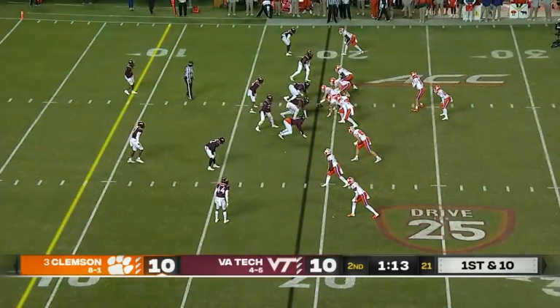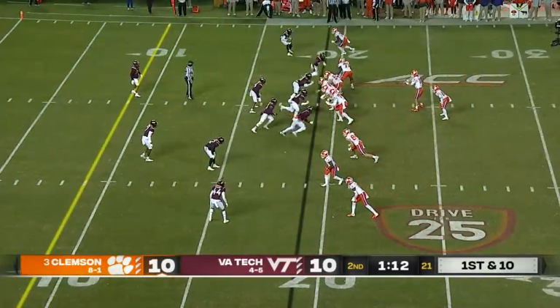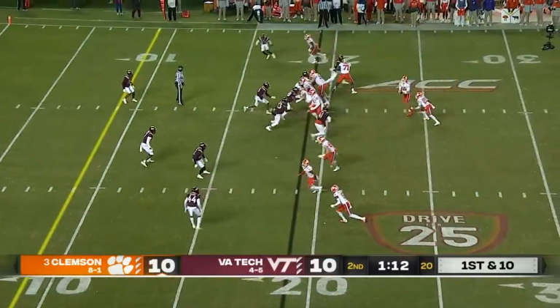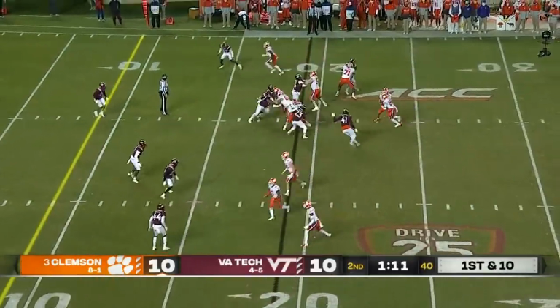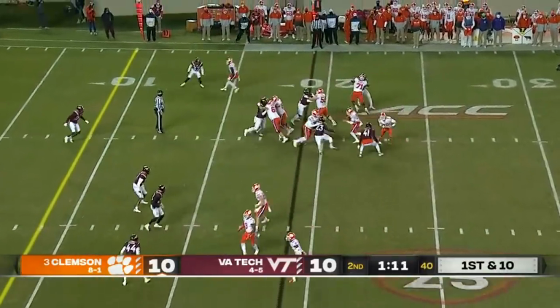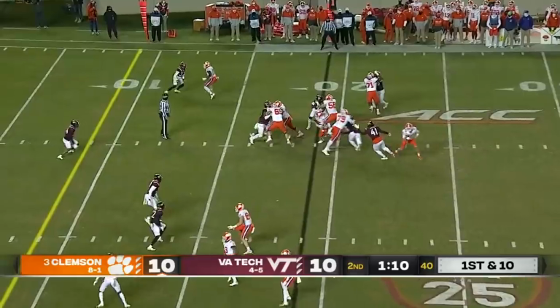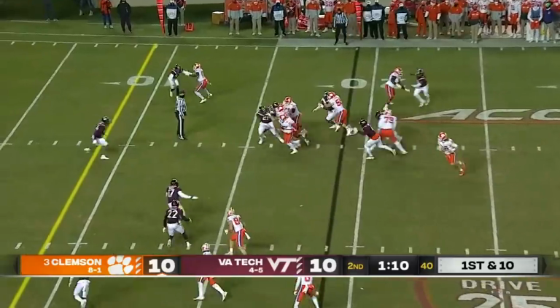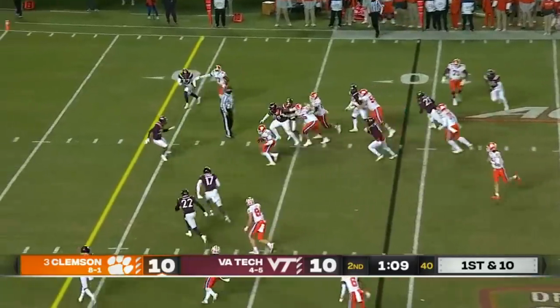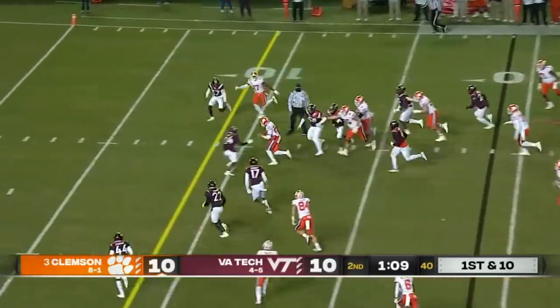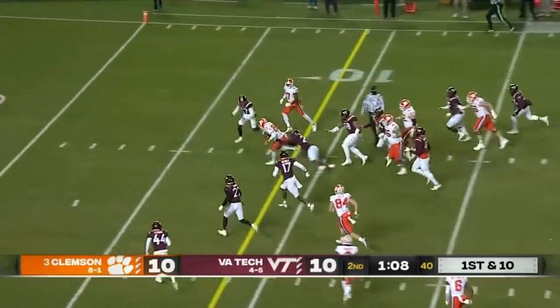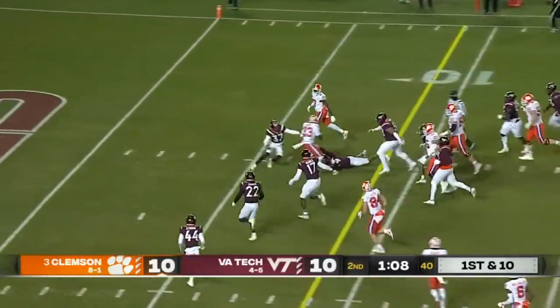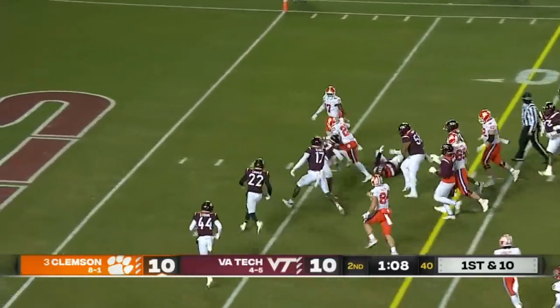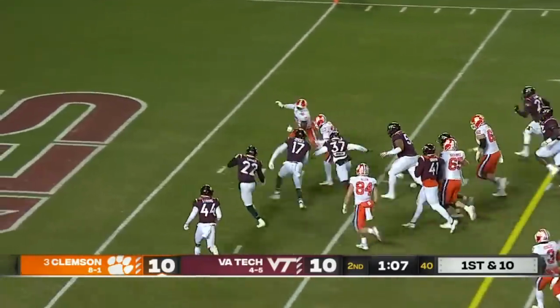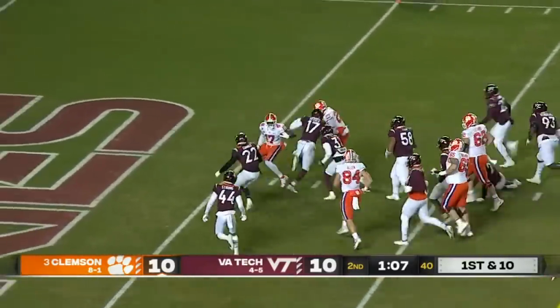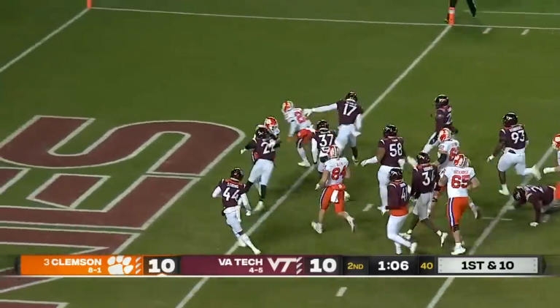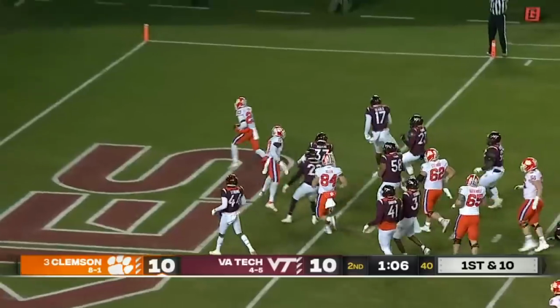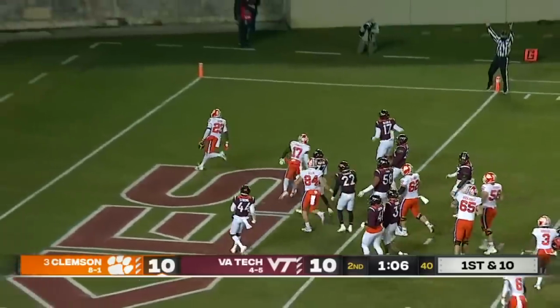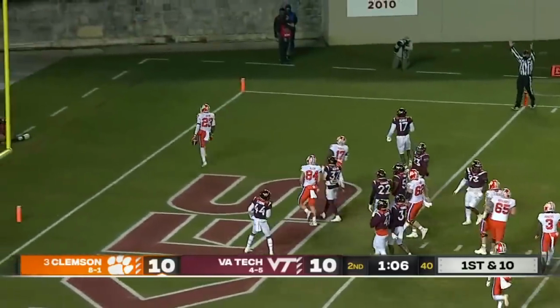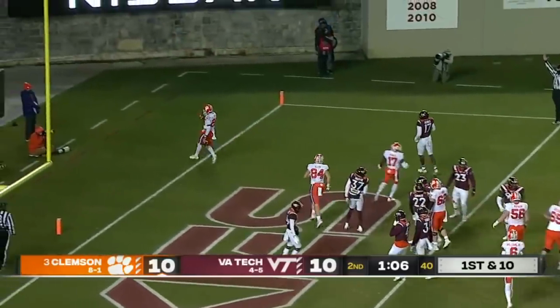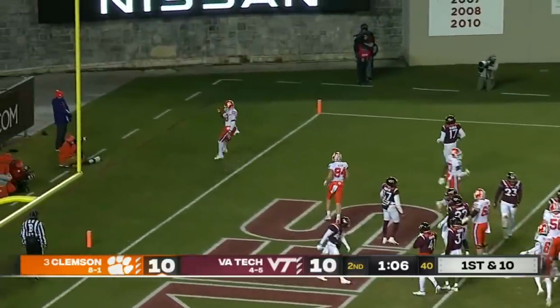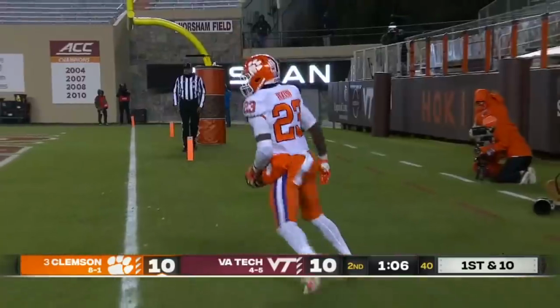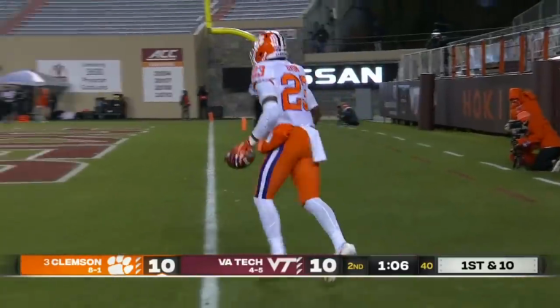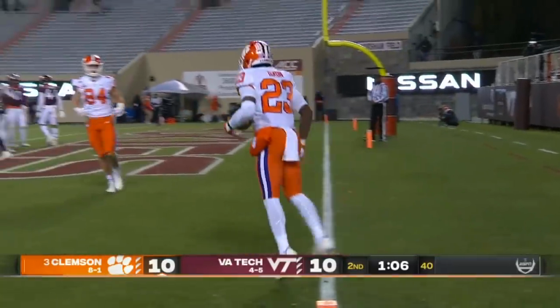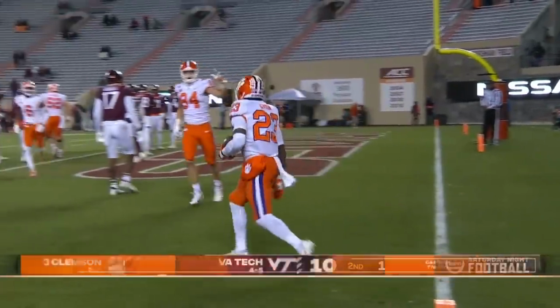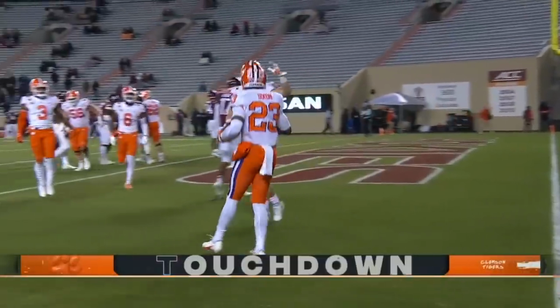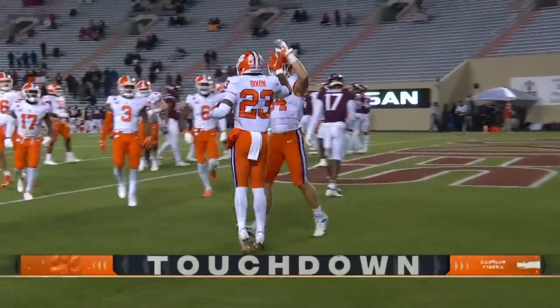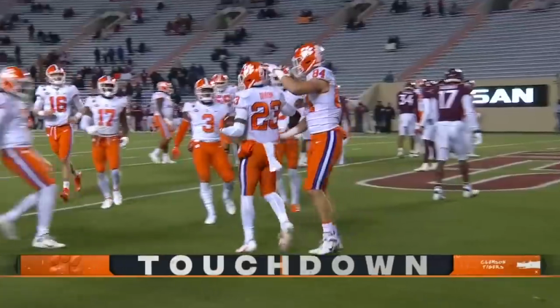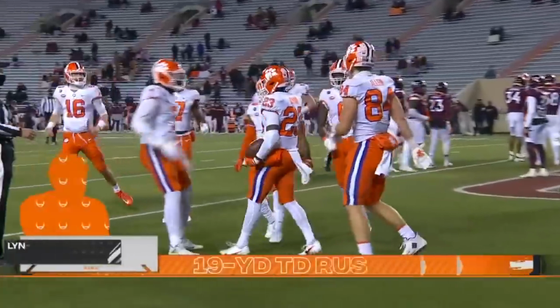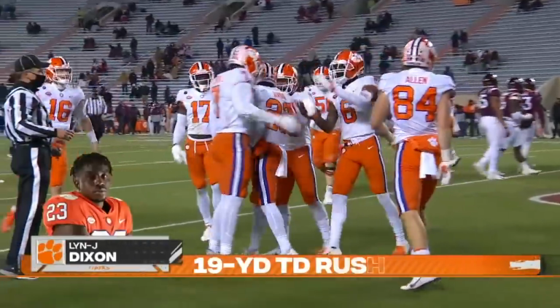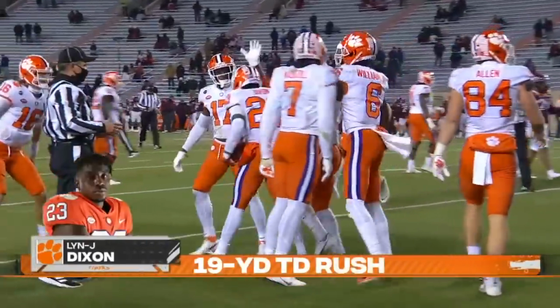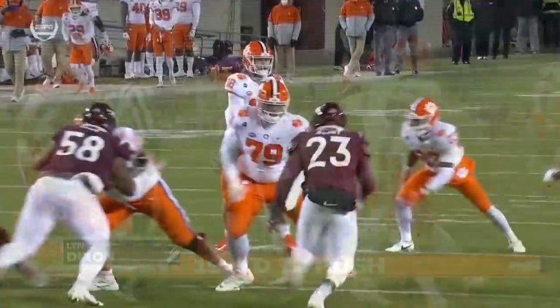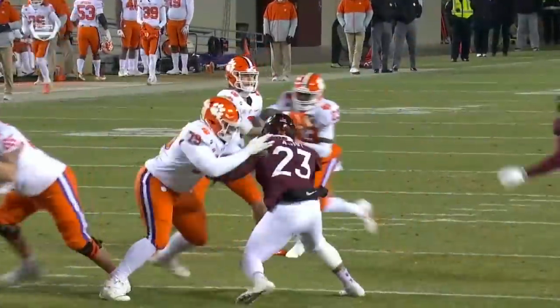It has been a quiet year for the backup tailback. He's got it again, he's got a crease. Makes a cut, spins, fights, and scores. Back-to-back big plays by Lynn J. Dixon, and the Tigers are back on top.